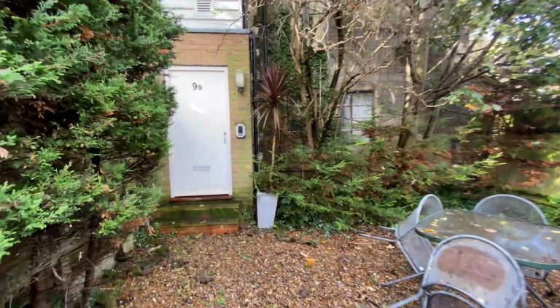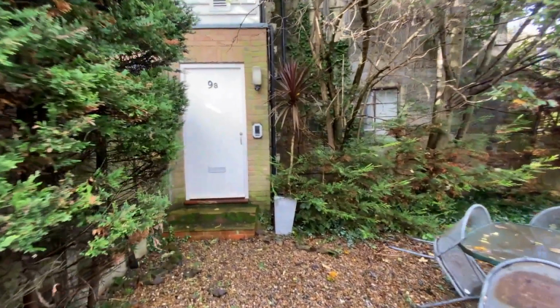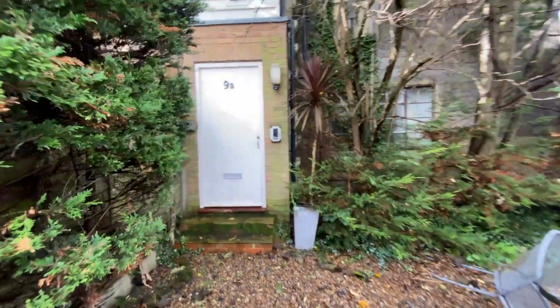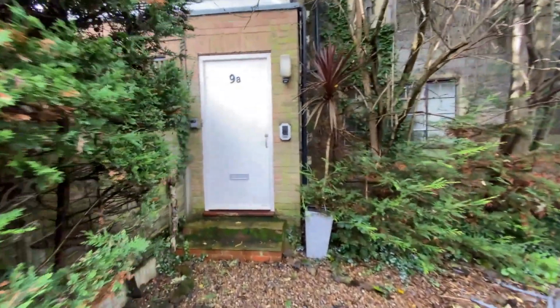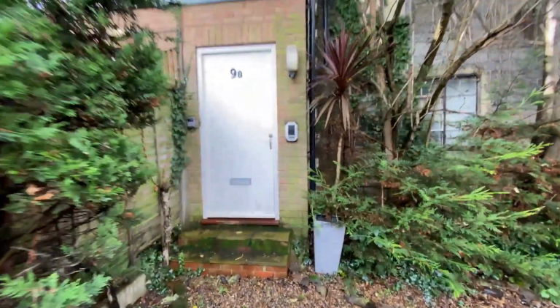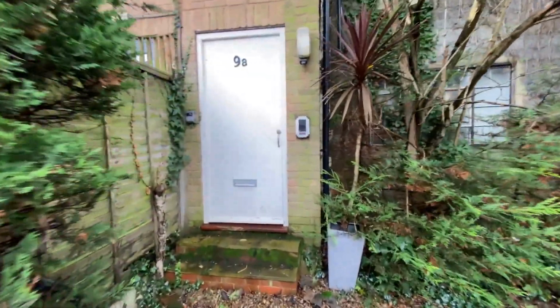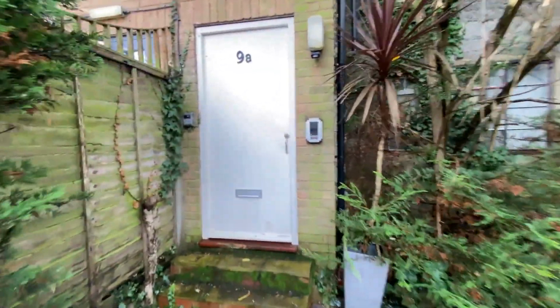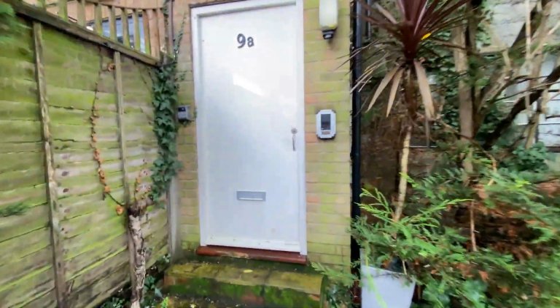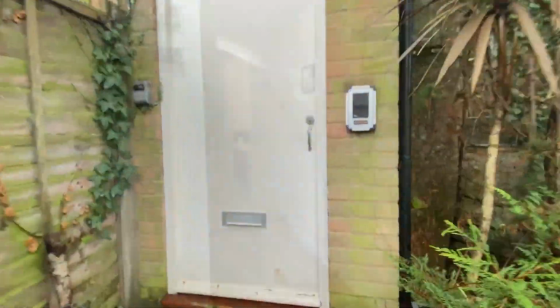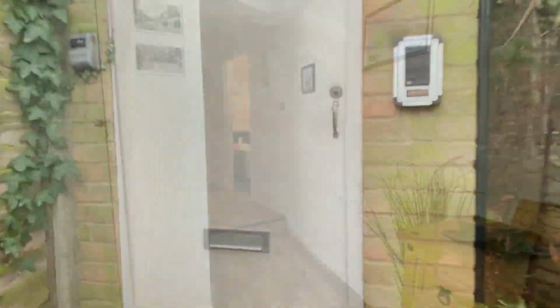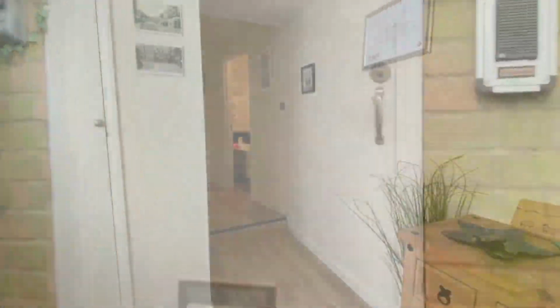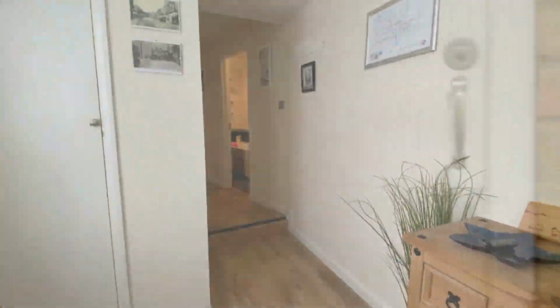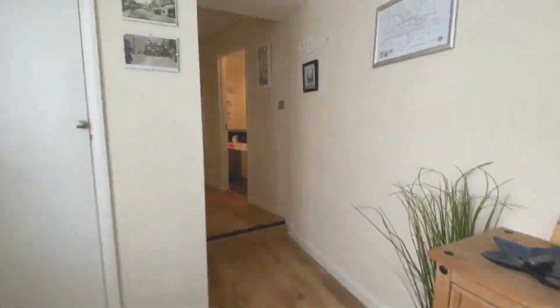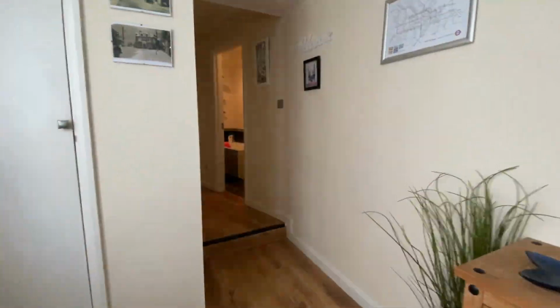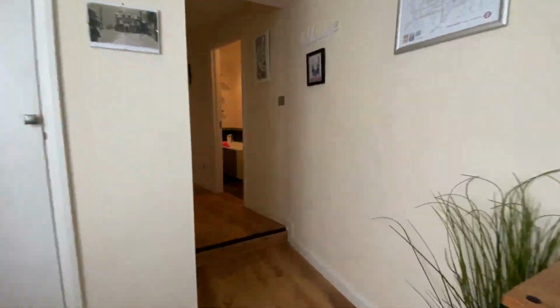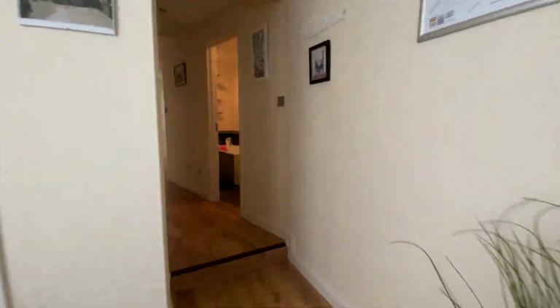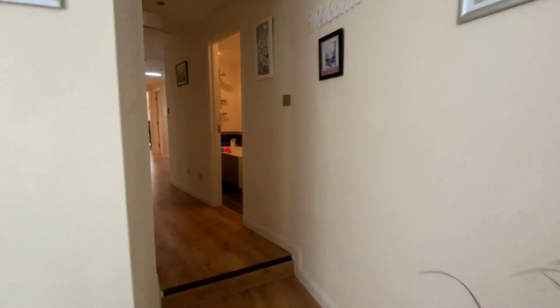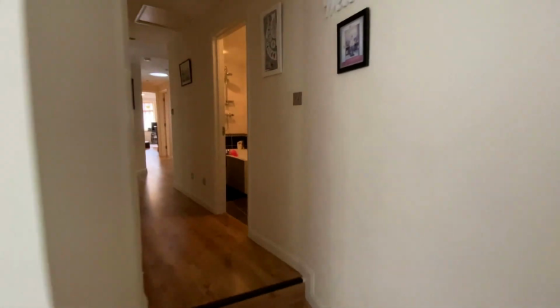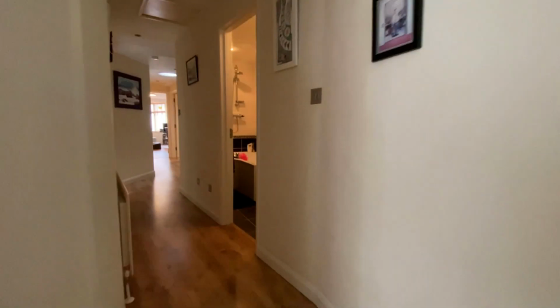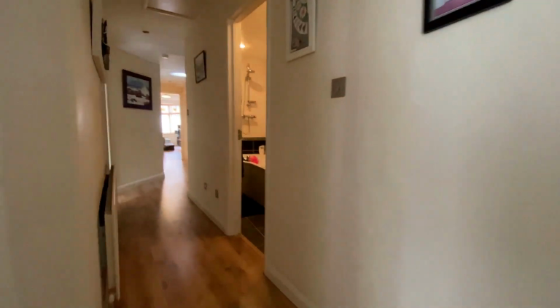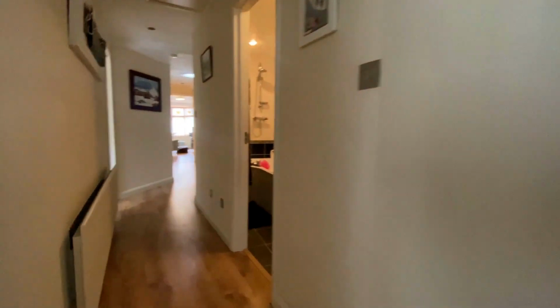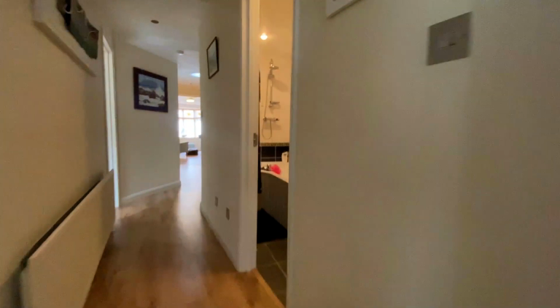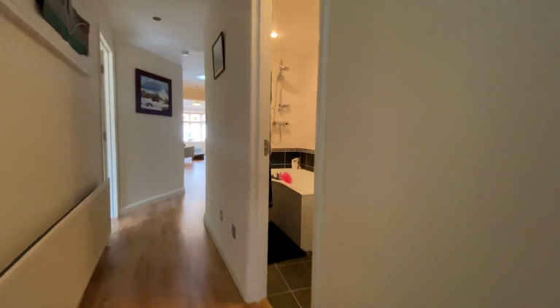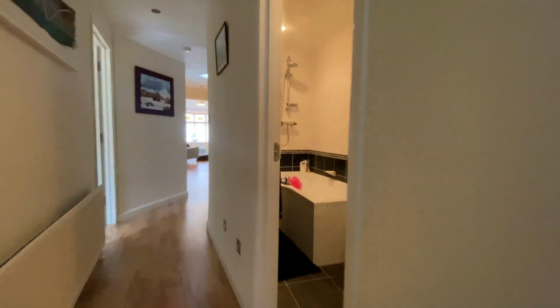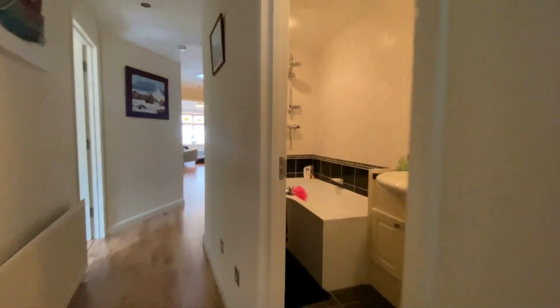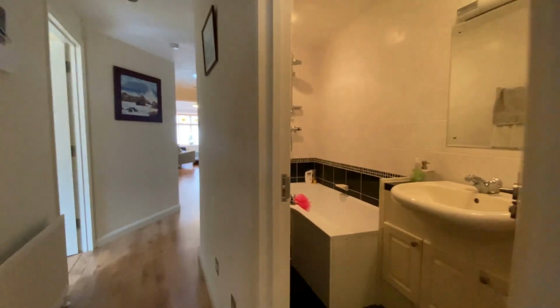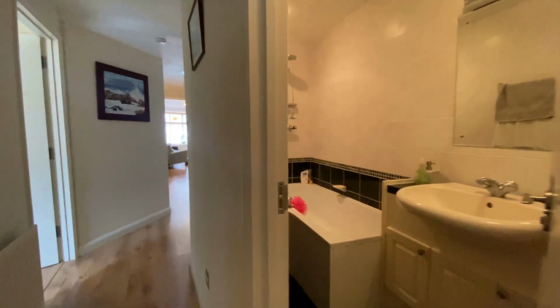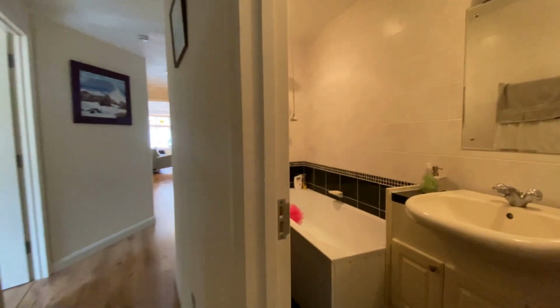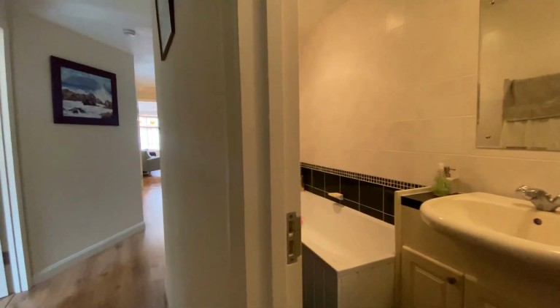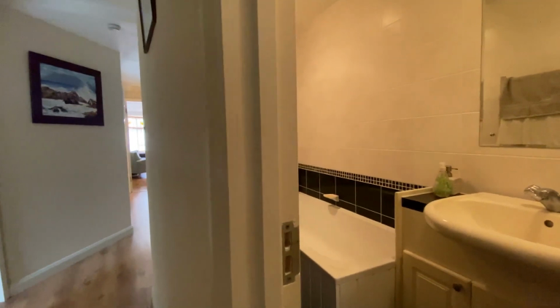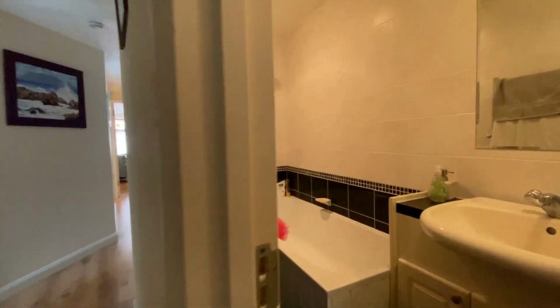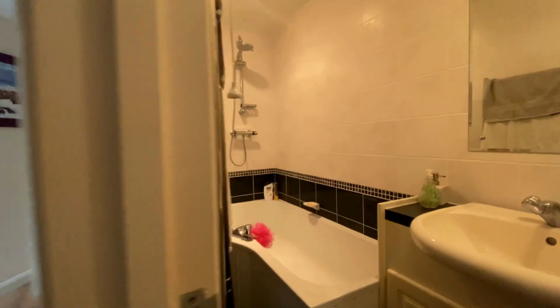Now, subject to relevant planning permissions, this garden could offer something very, very interesting for the future, but we'll leave that entirely up to you.